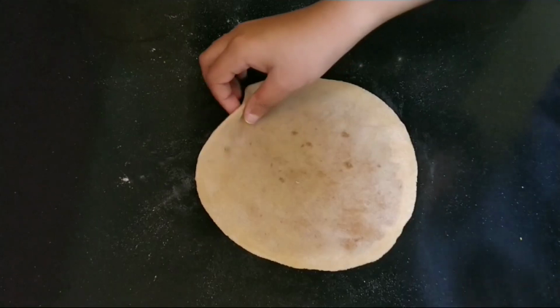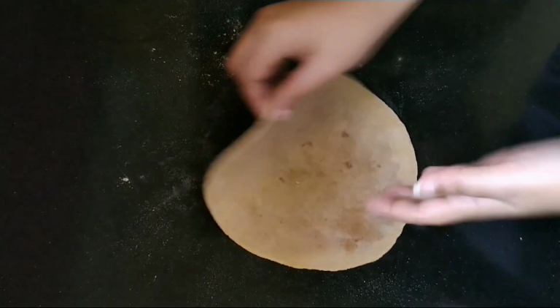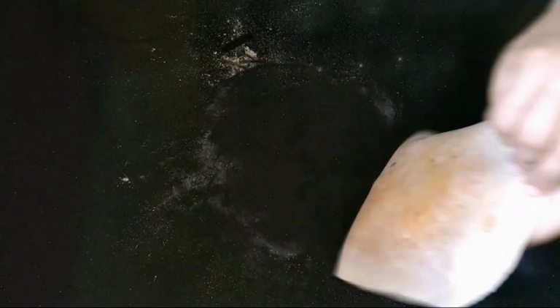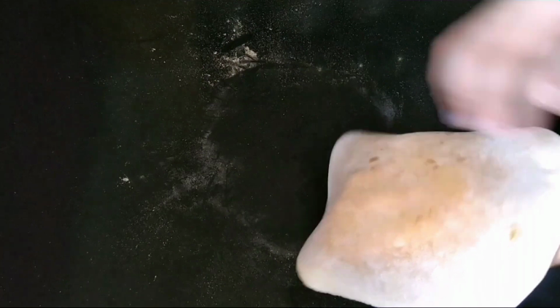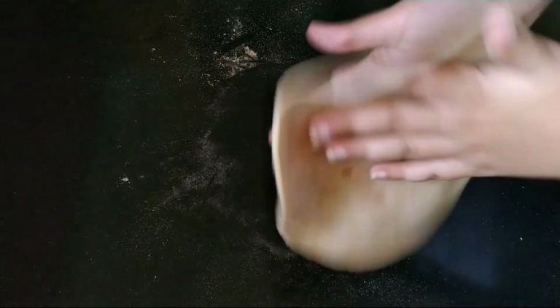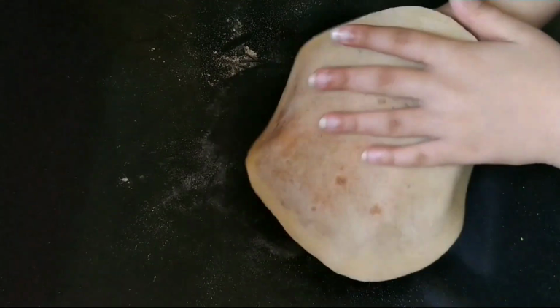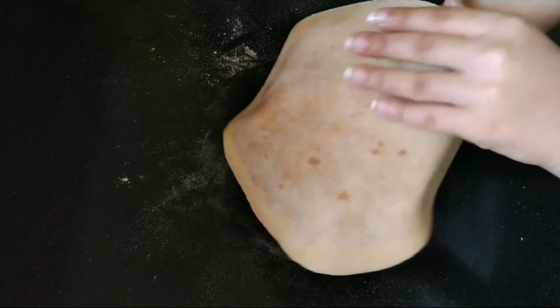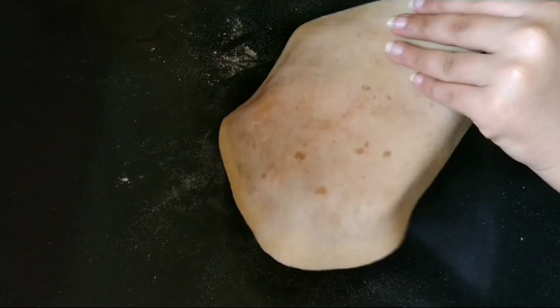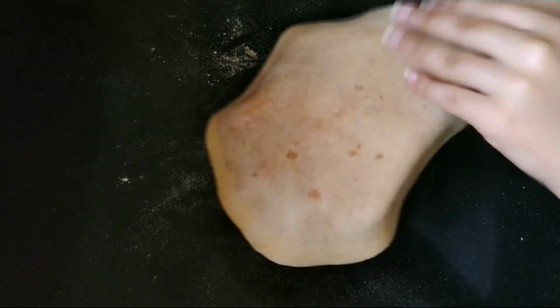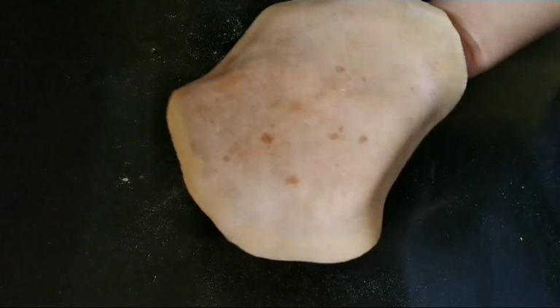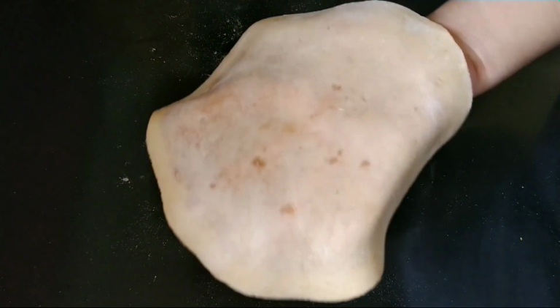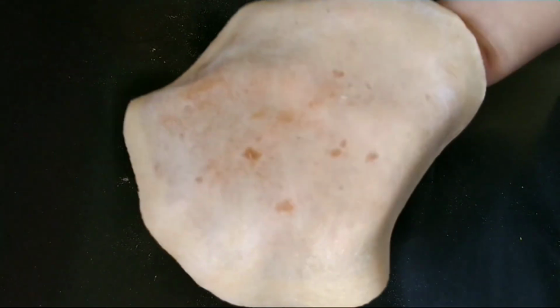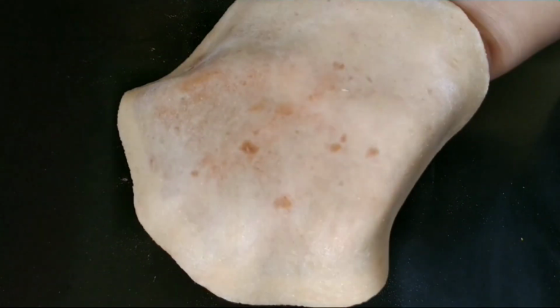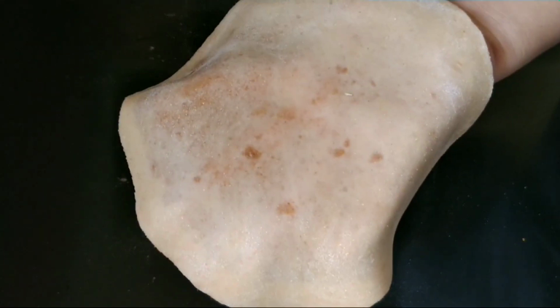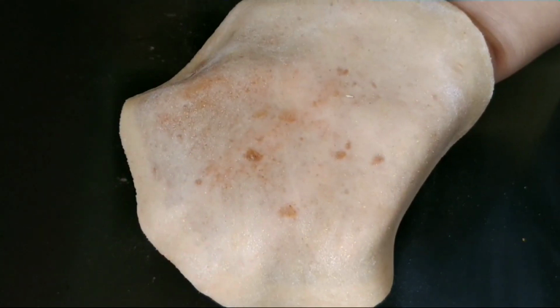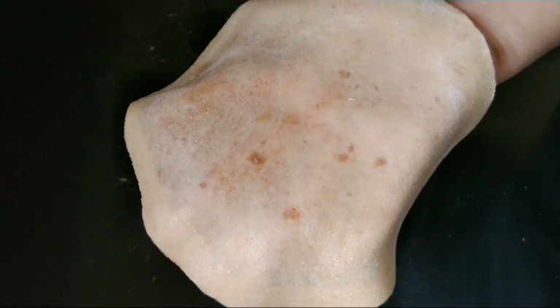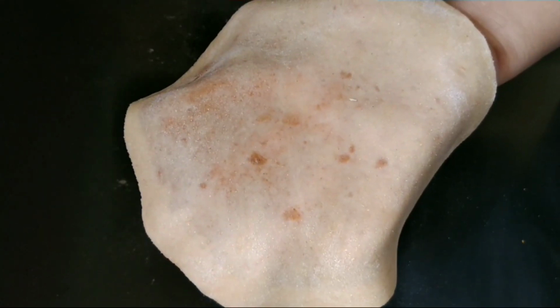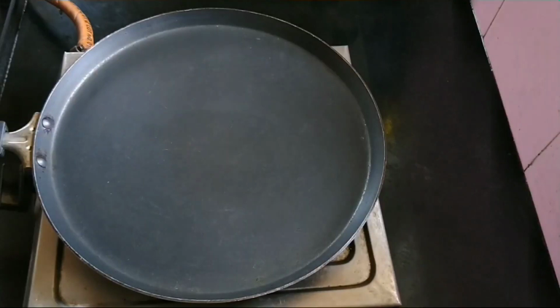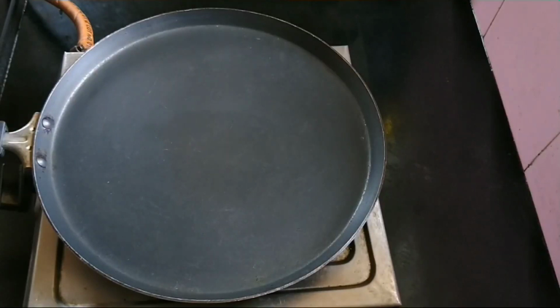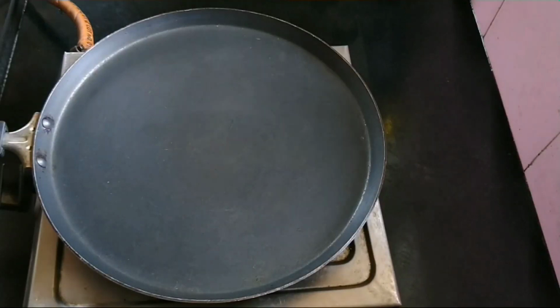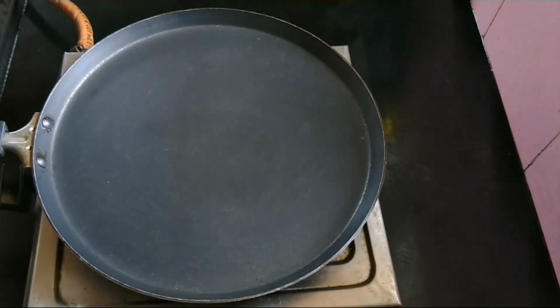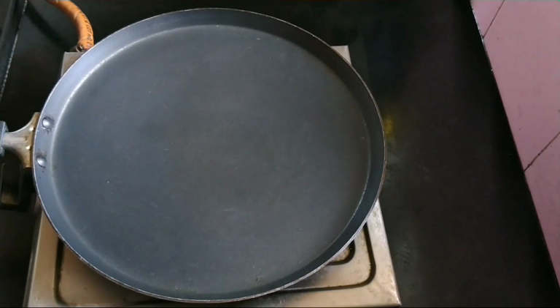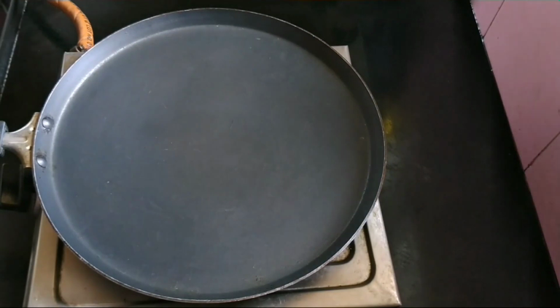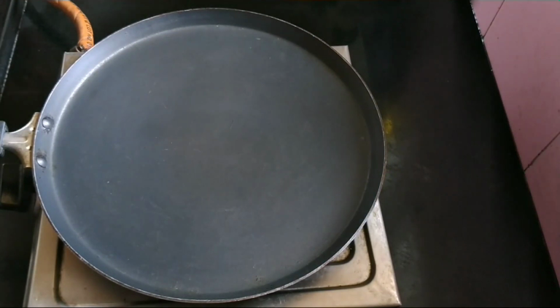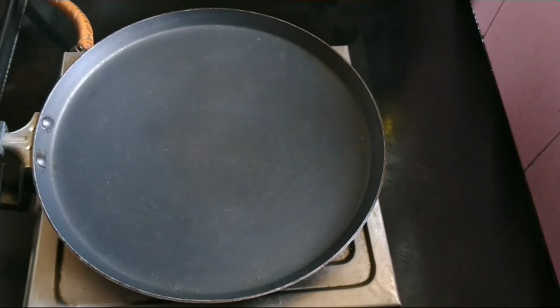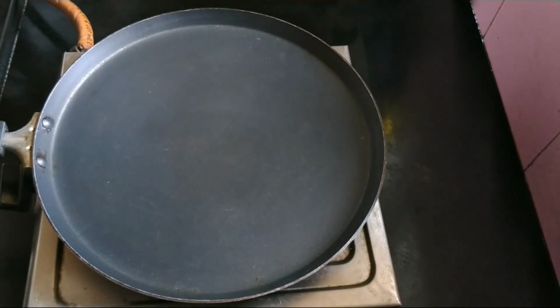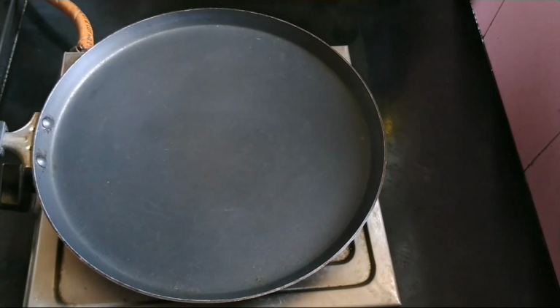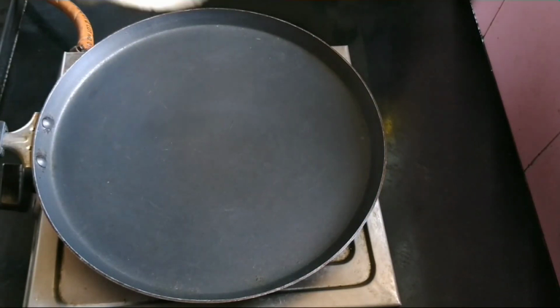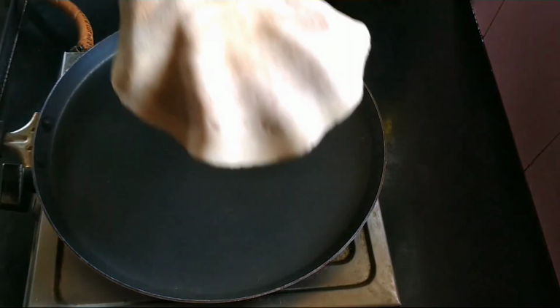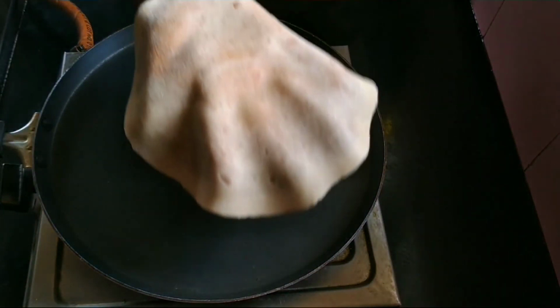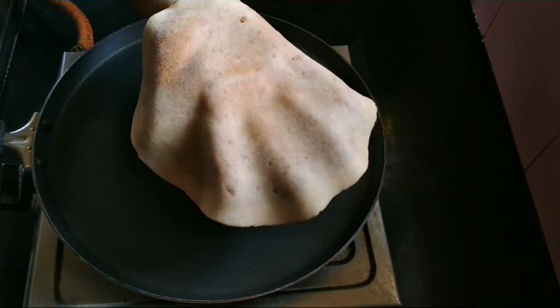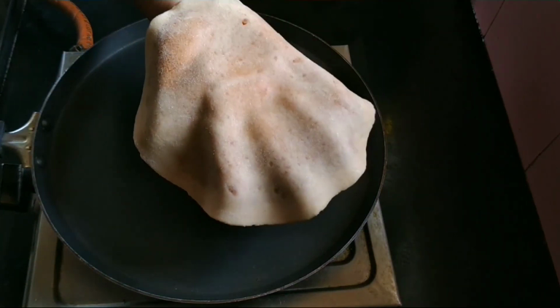We will dust some wheat flour and roll in one direction thinly. The holige, that is obbattu, is perfect in shape and size.